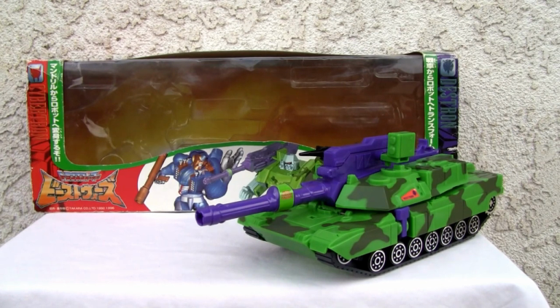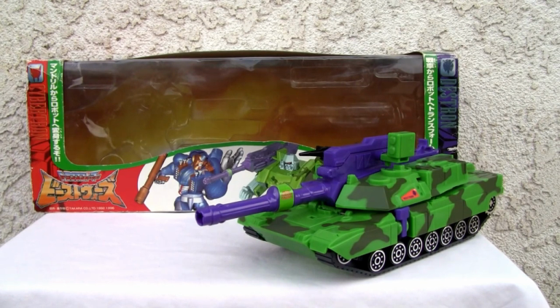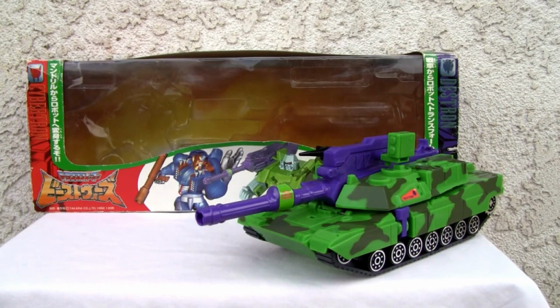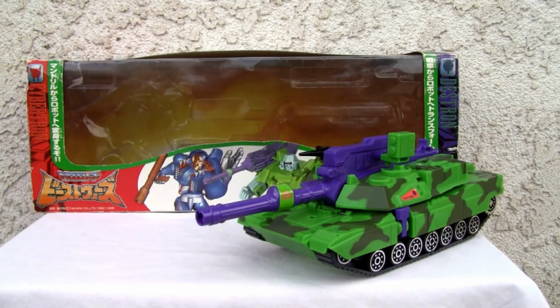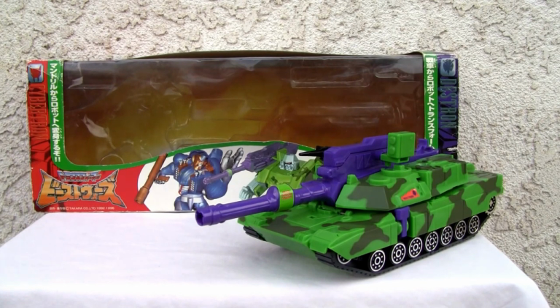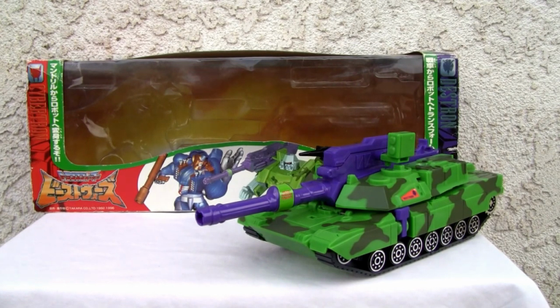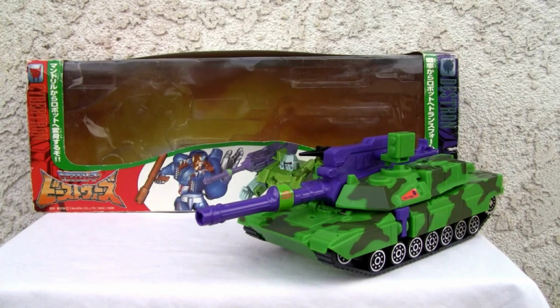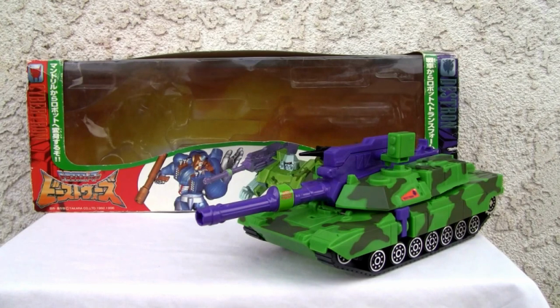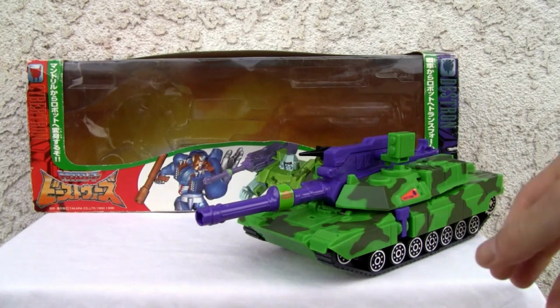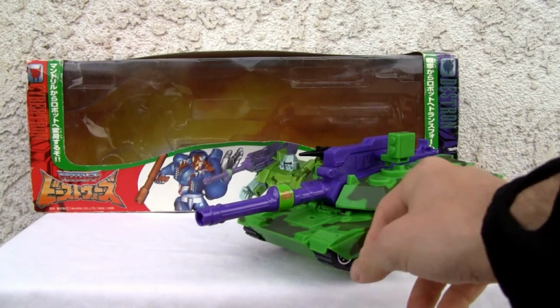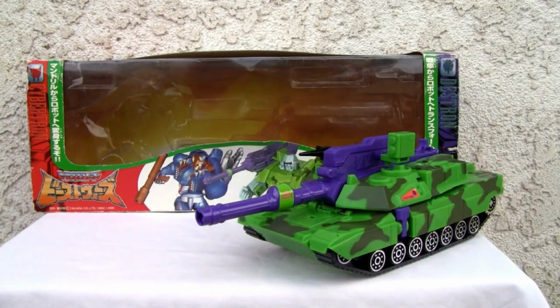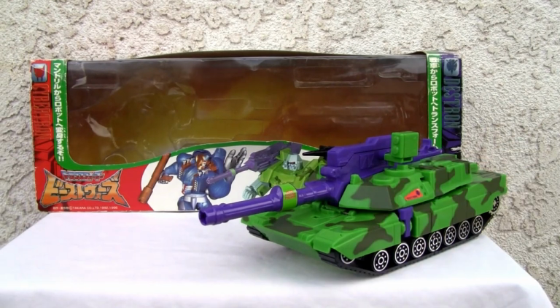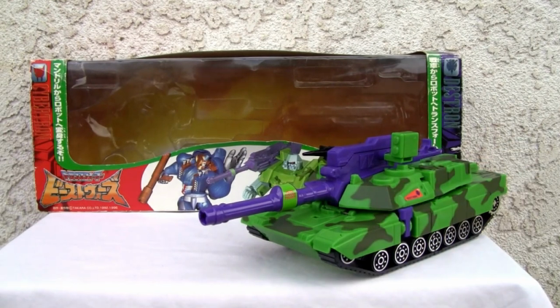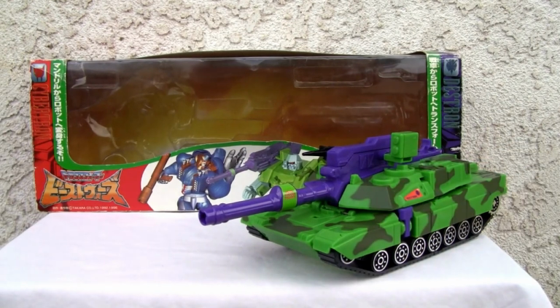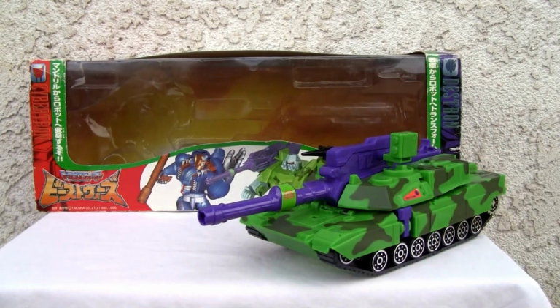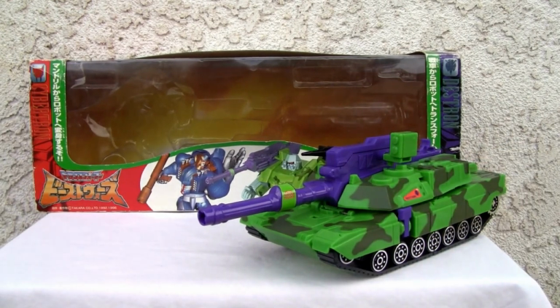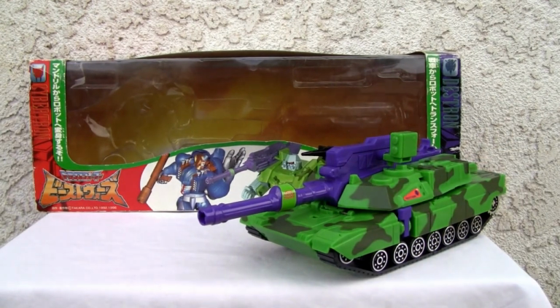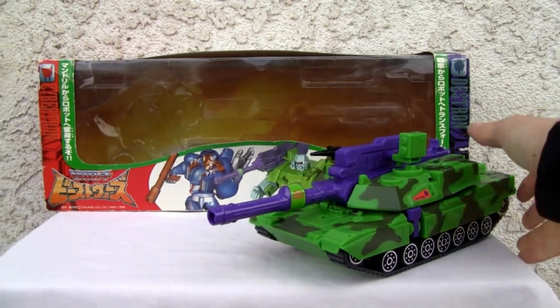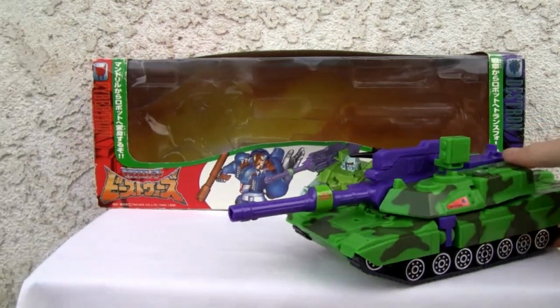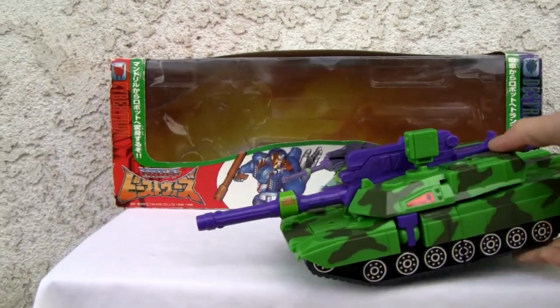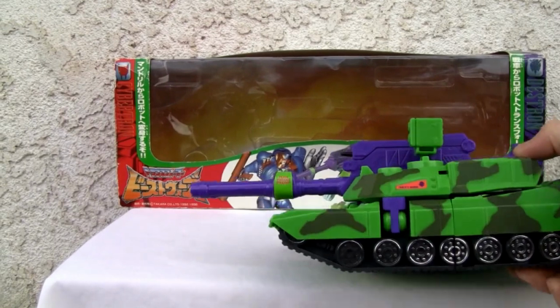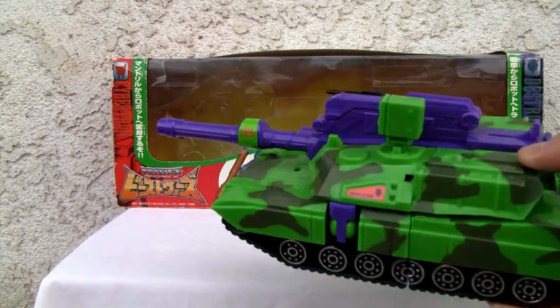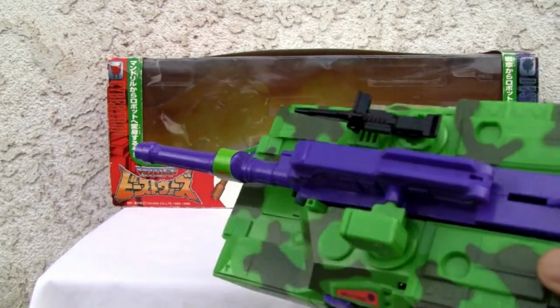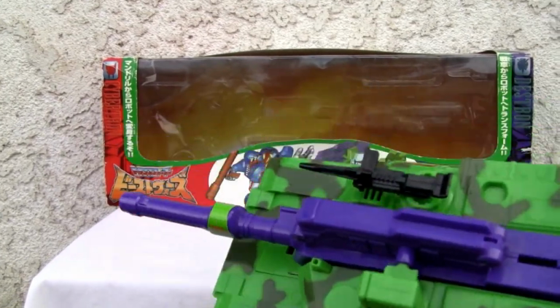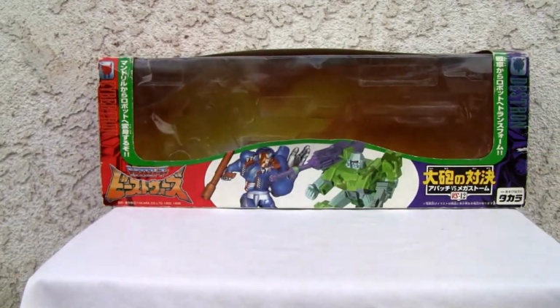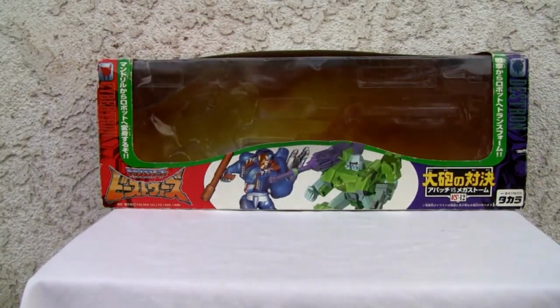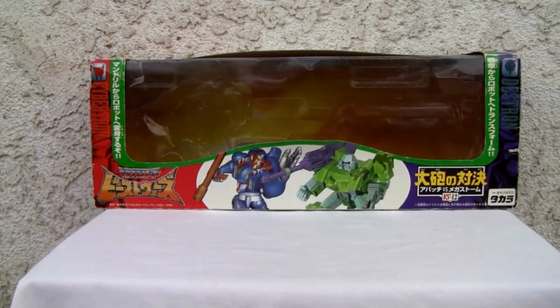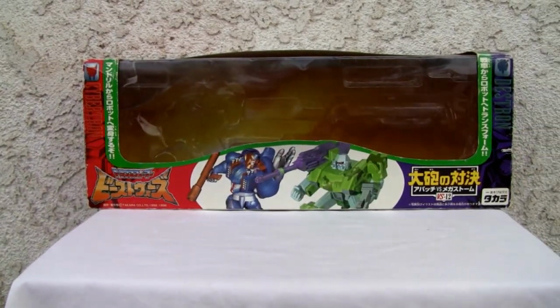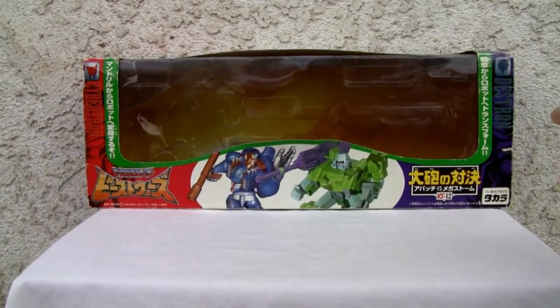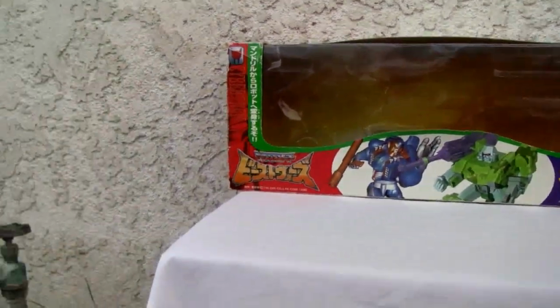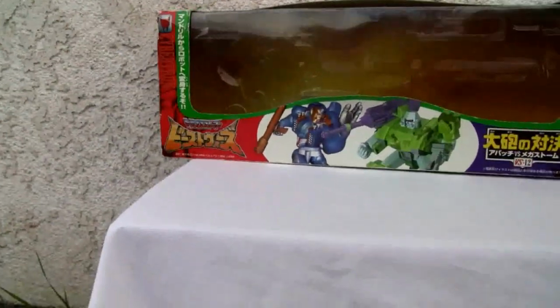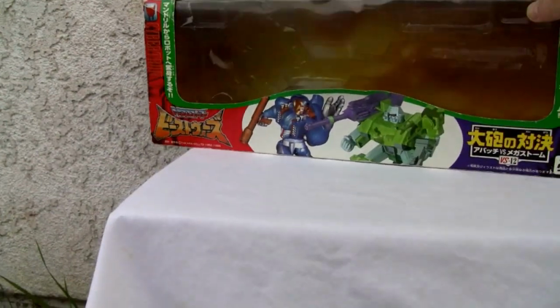We're doing Megatron. This is G2 mode. I like it because it's G2, but unfortunately it doesn't have any of the cool electronics like the G2 had. So that's kind of off about it.